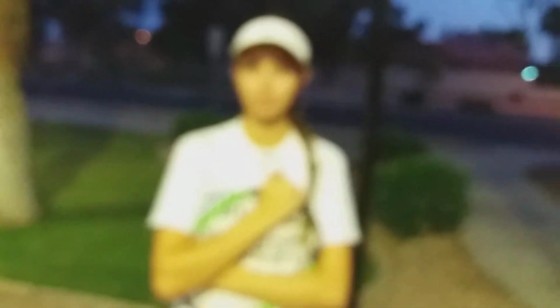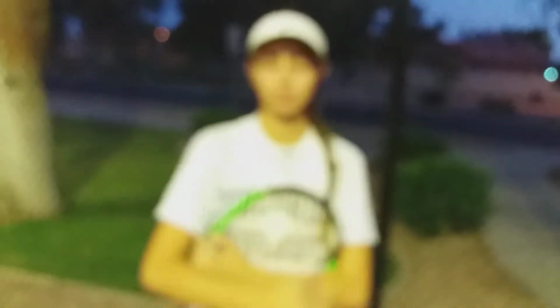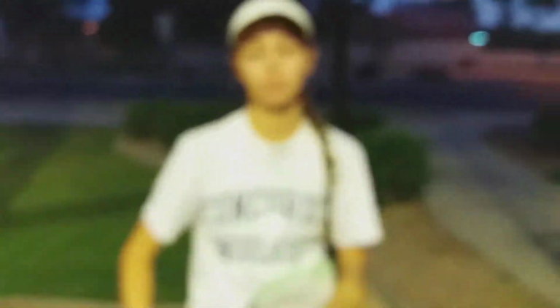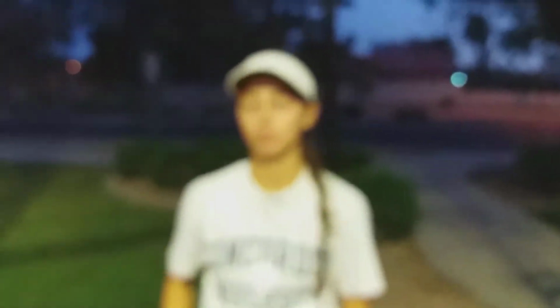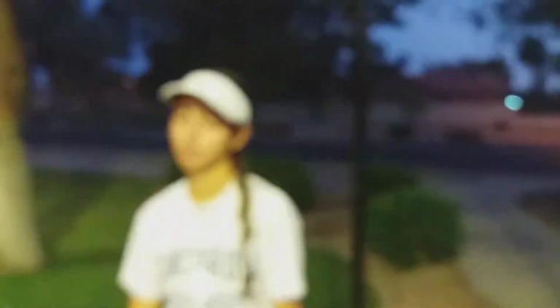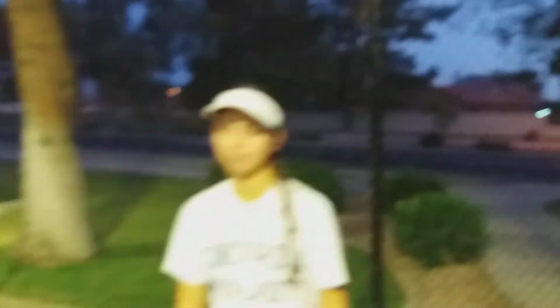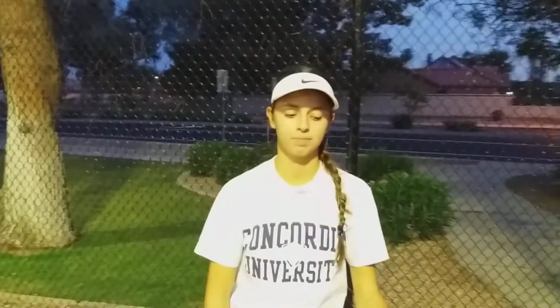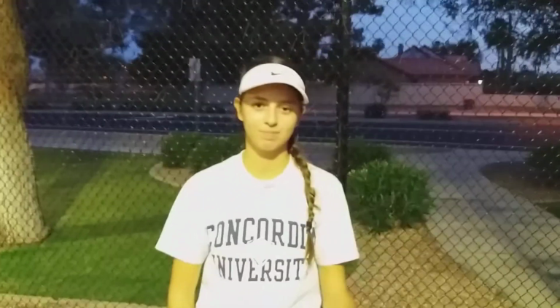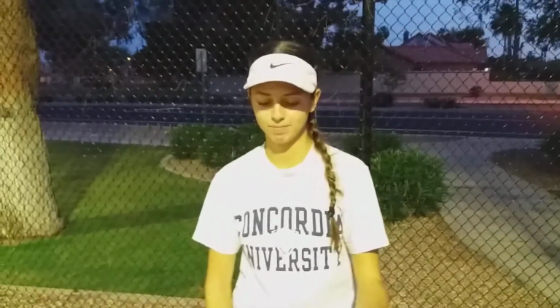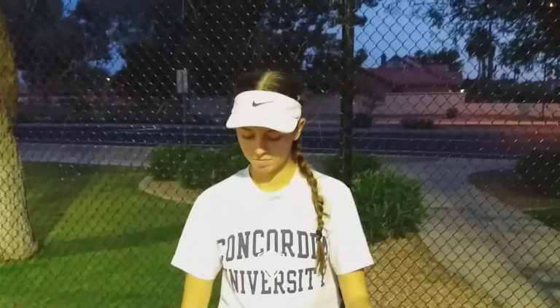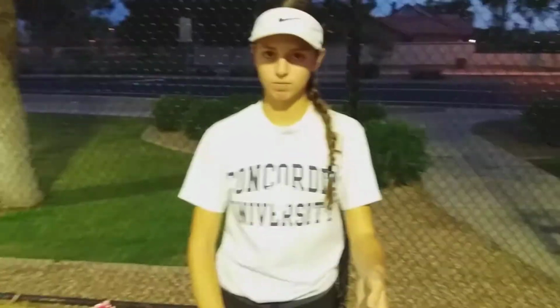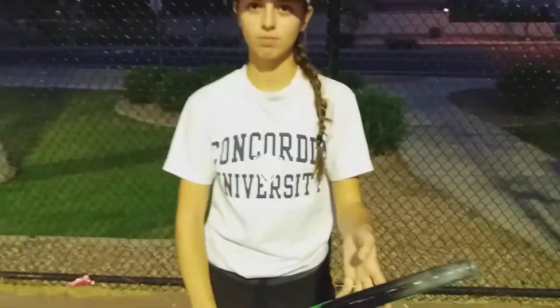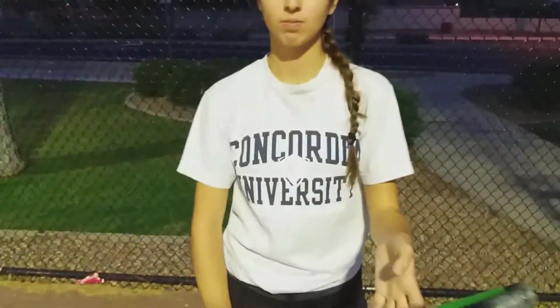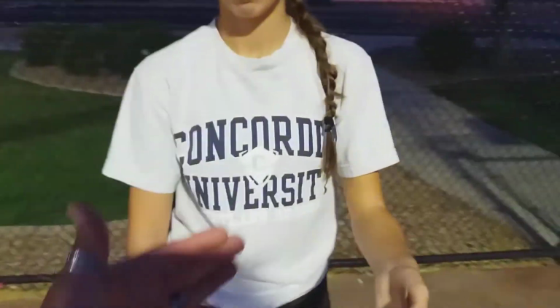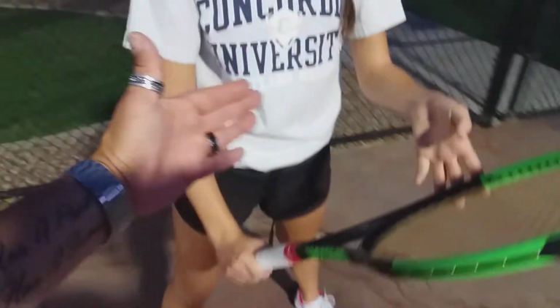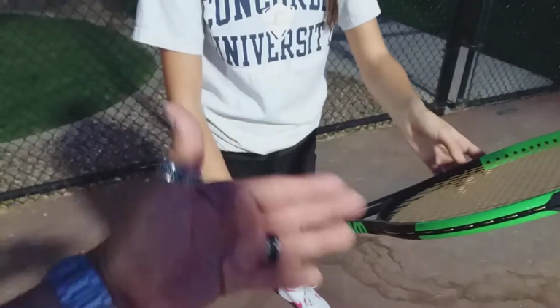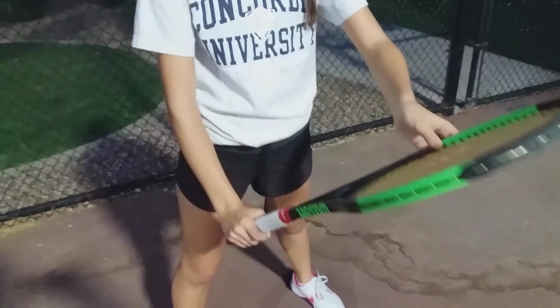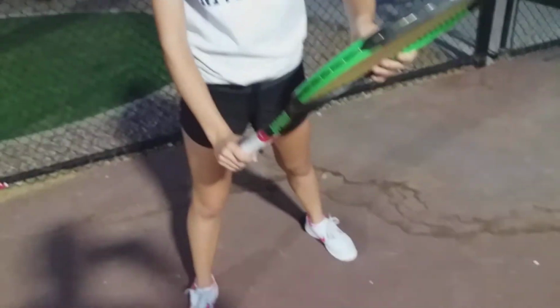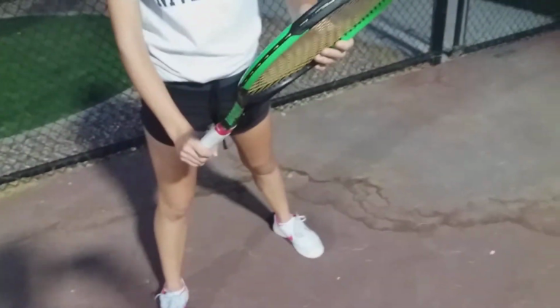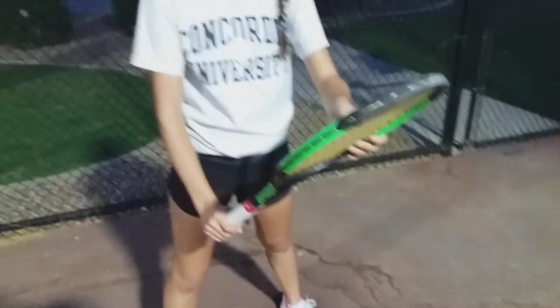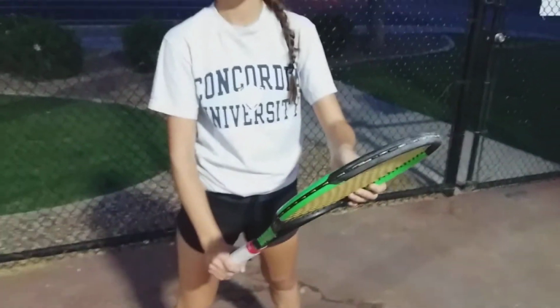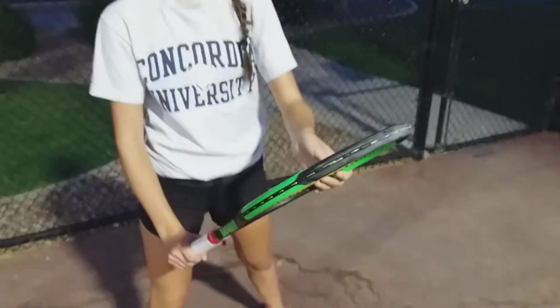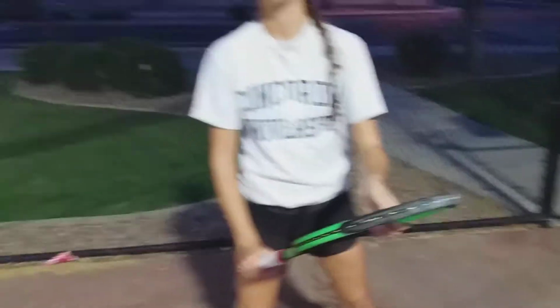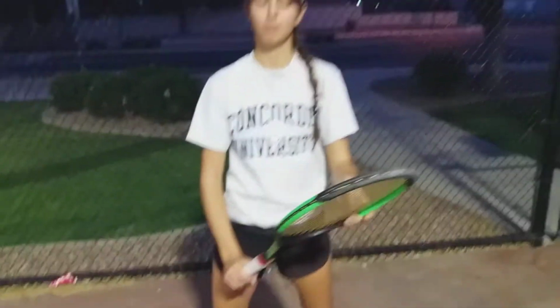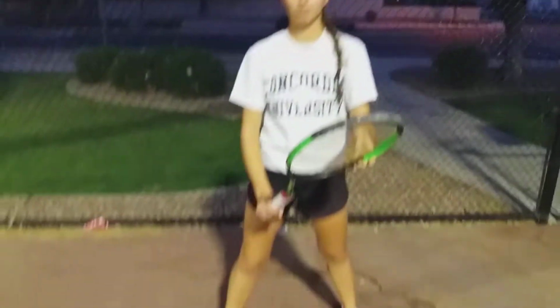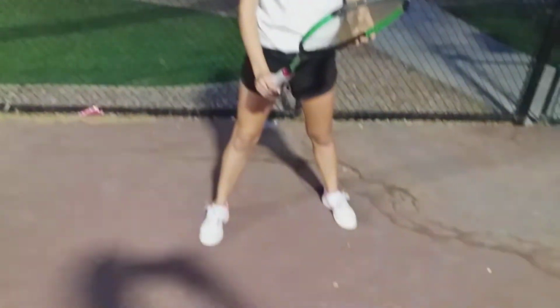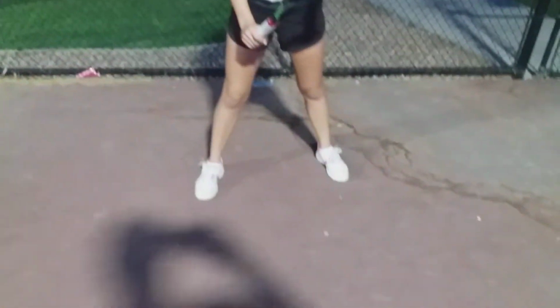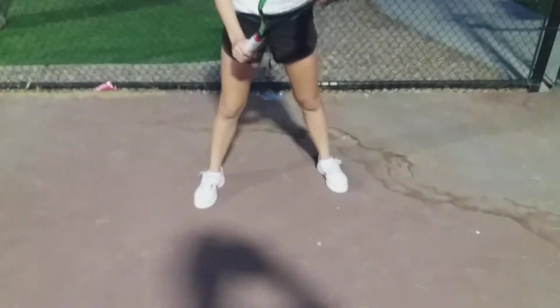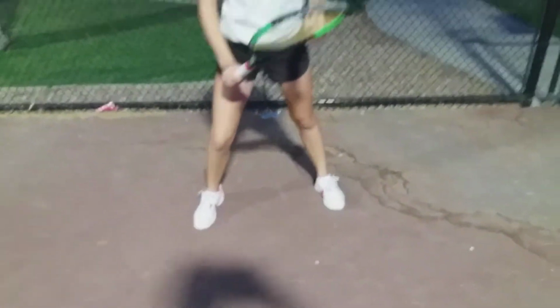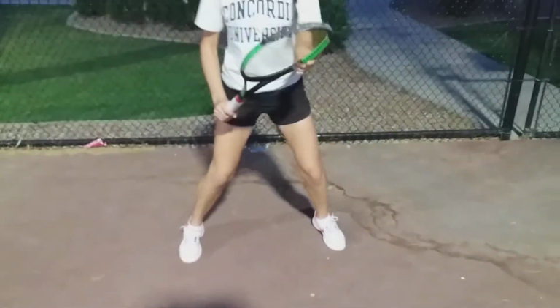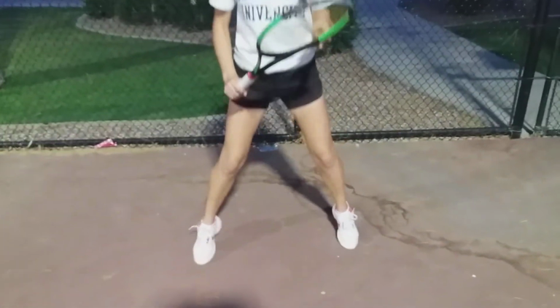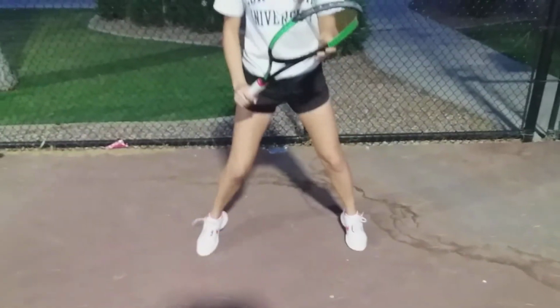Go ahead, put your racket — aggressive ready position. The aggressive ready position is the racket a little bit more out in front. Always knee bent. At the very beginning we worked on the hop drill.